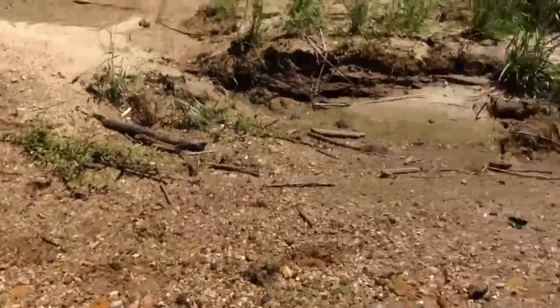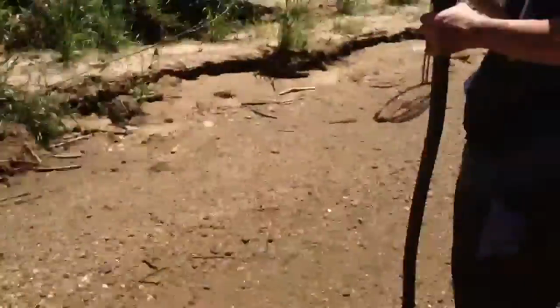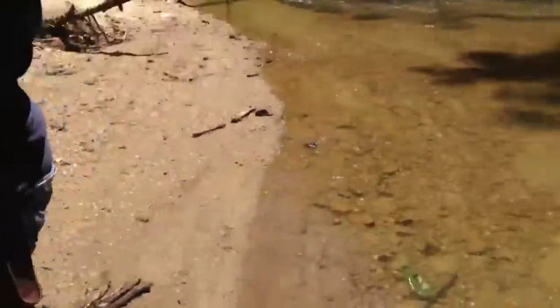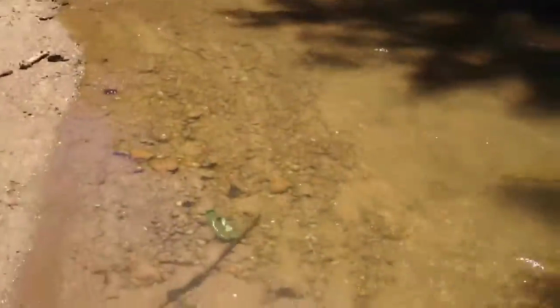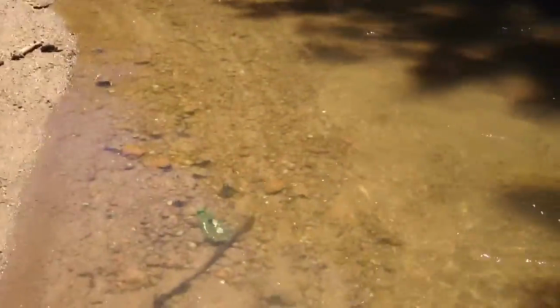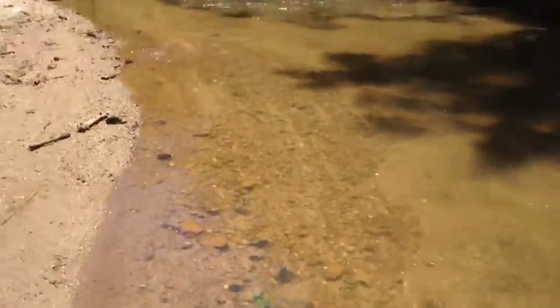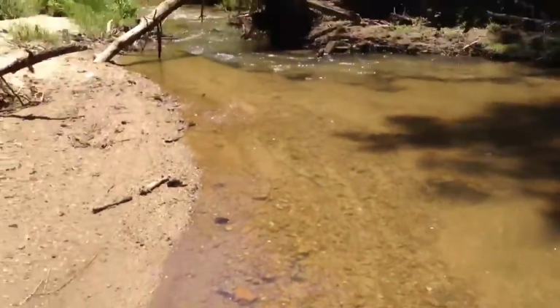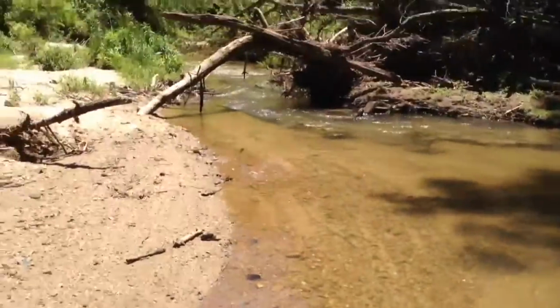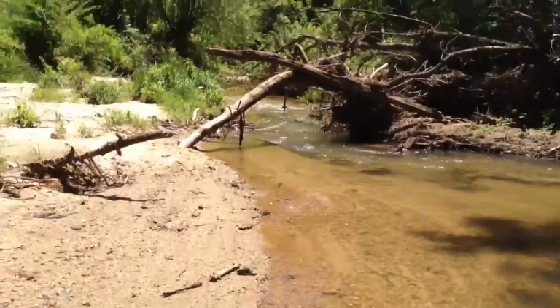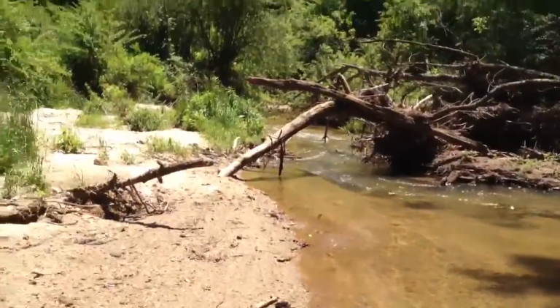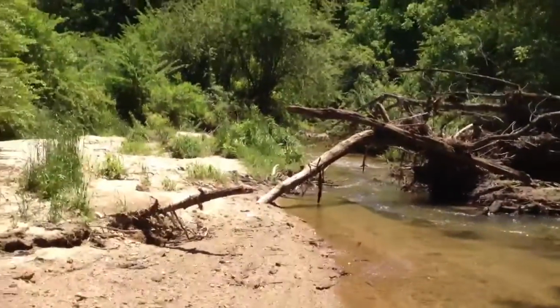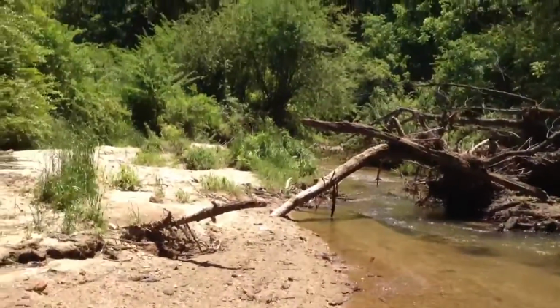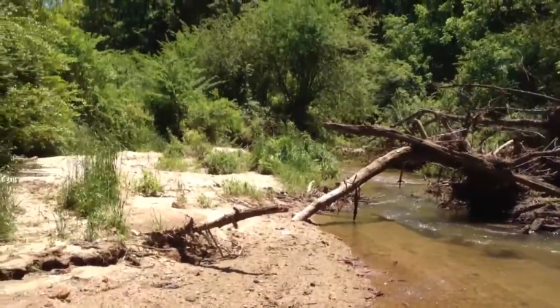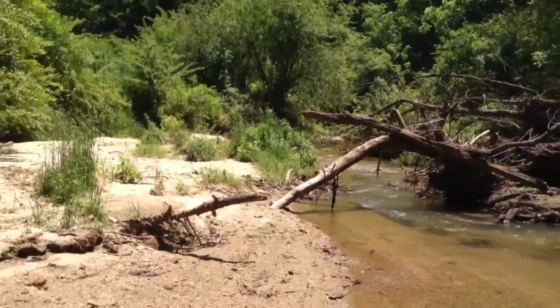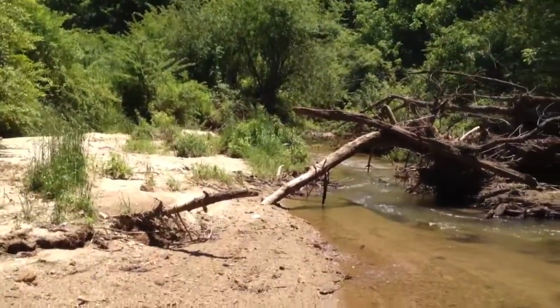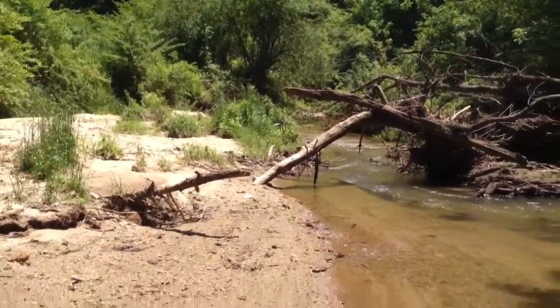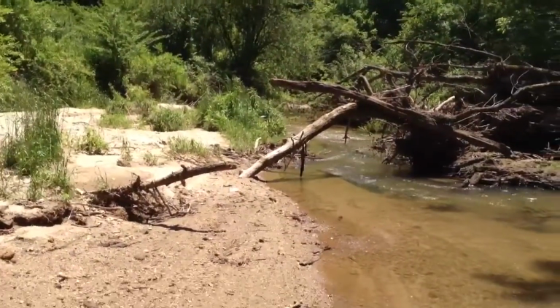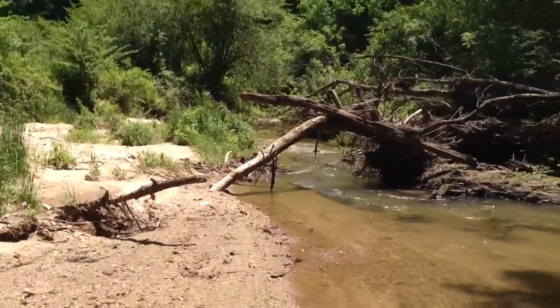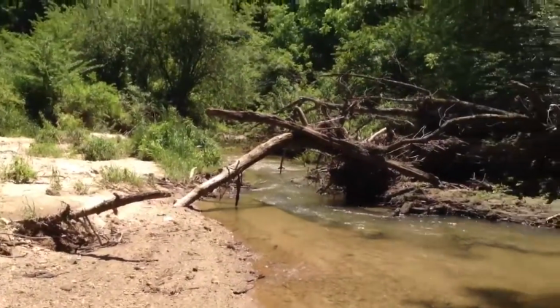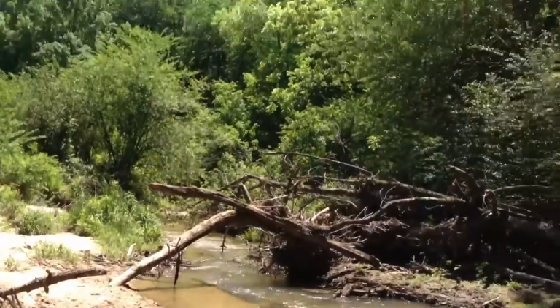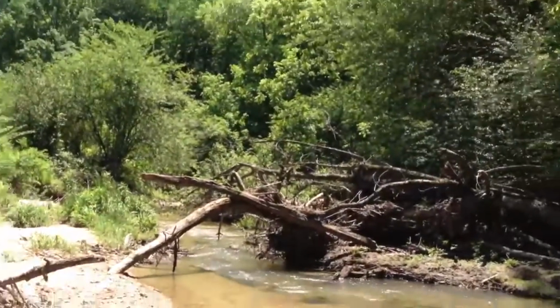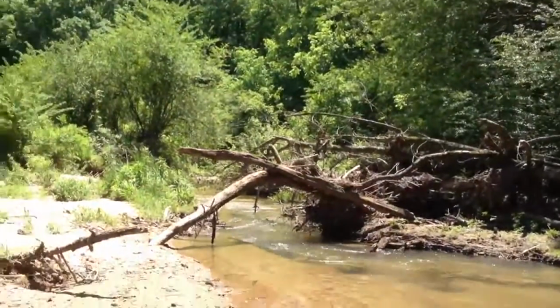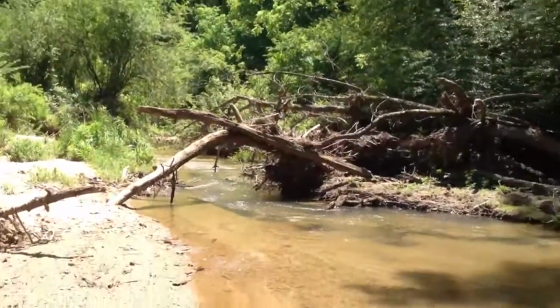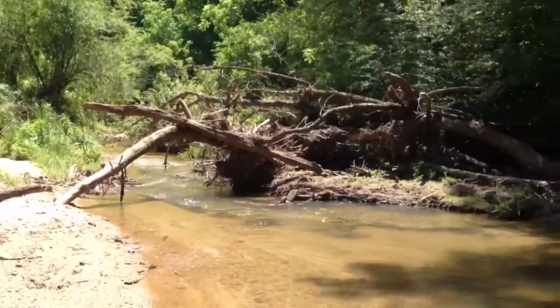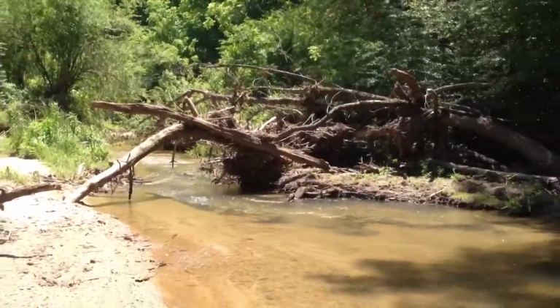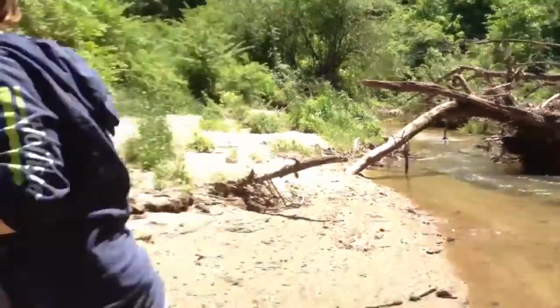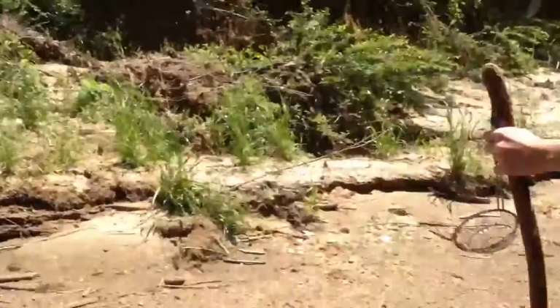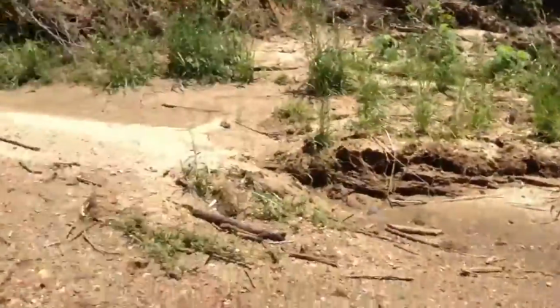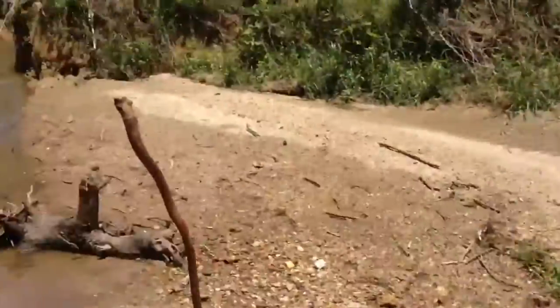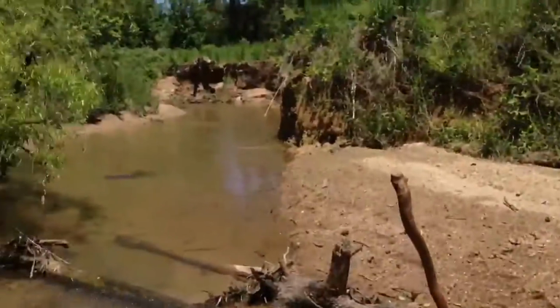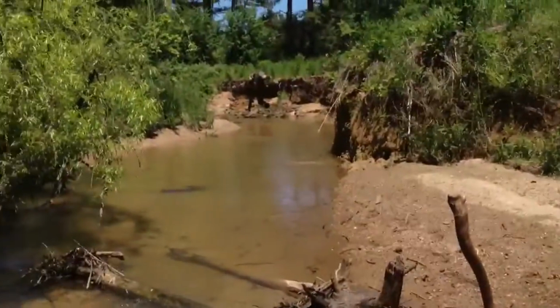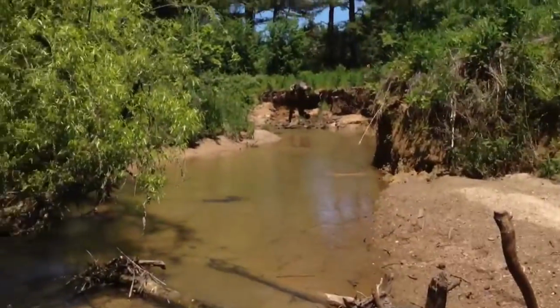So we're gonna mill around through here and see what else we can come up with. We're not gonna hike too far, but if we get anything else on here, we'll put it on. As always, y'all, thanks for watching.